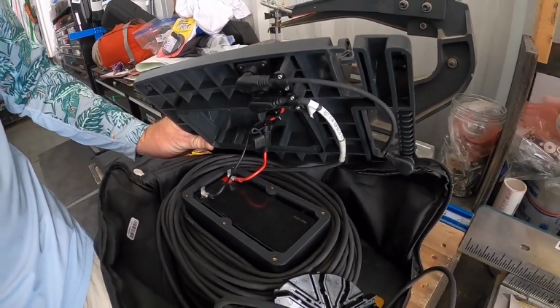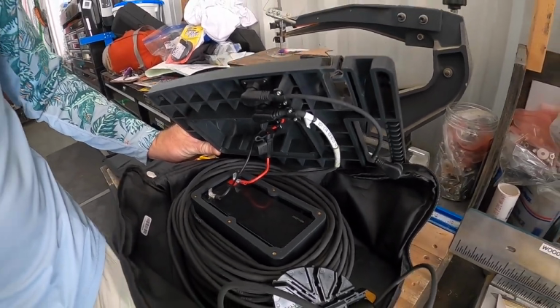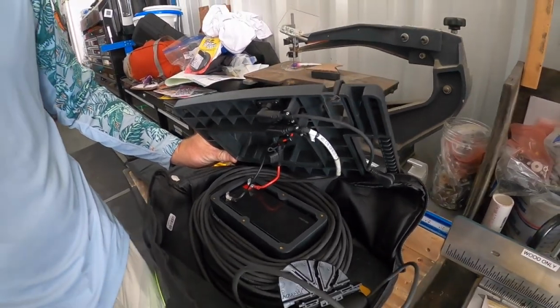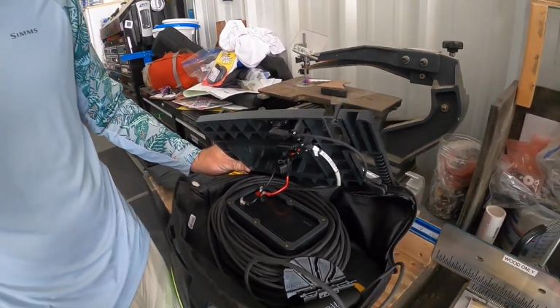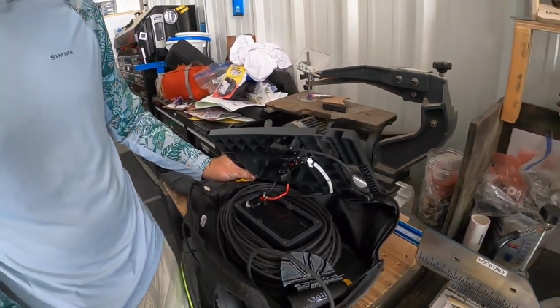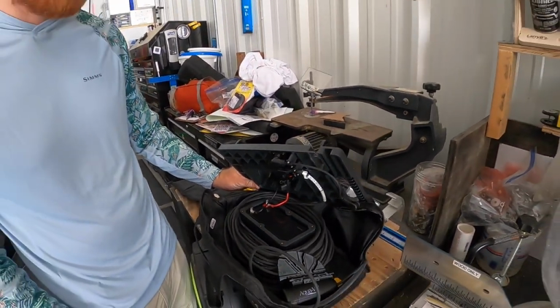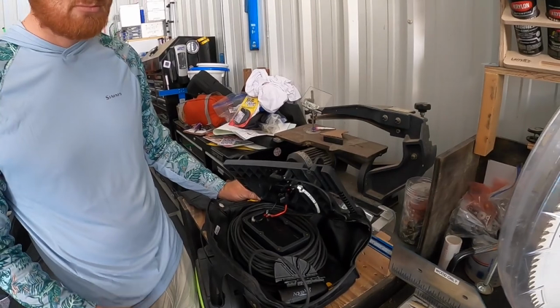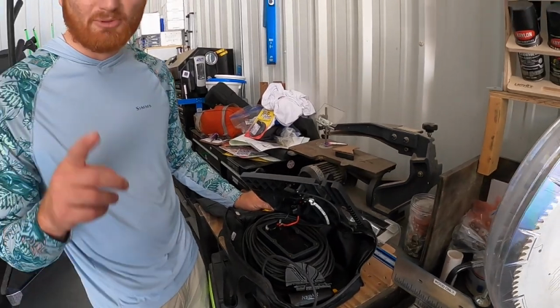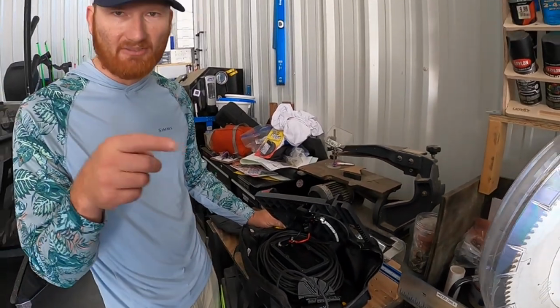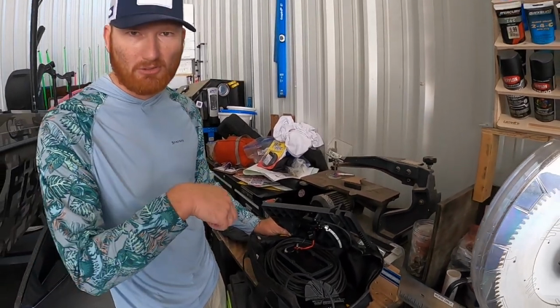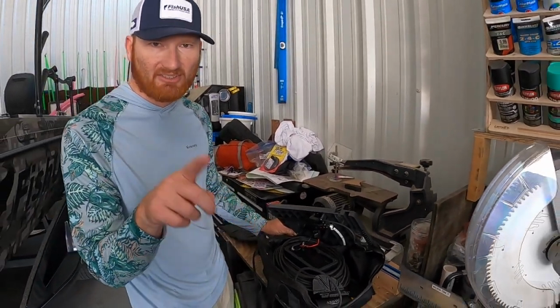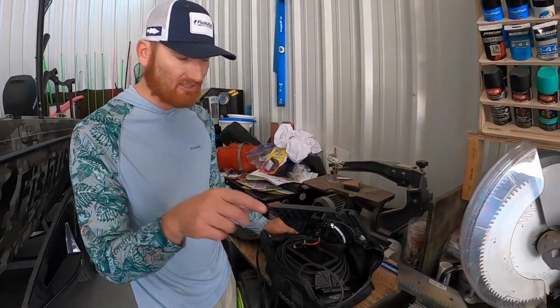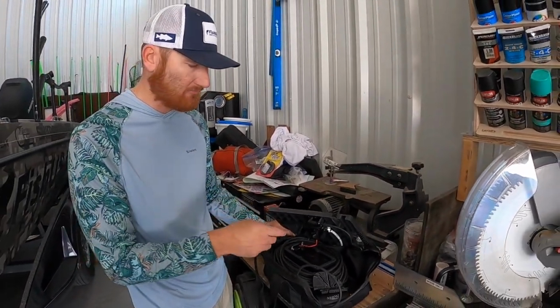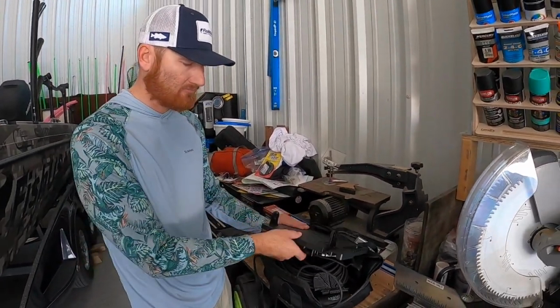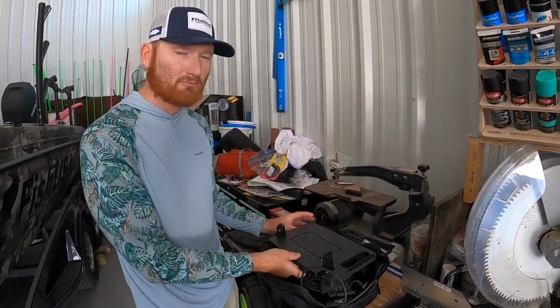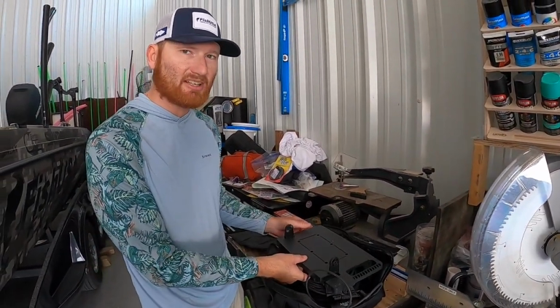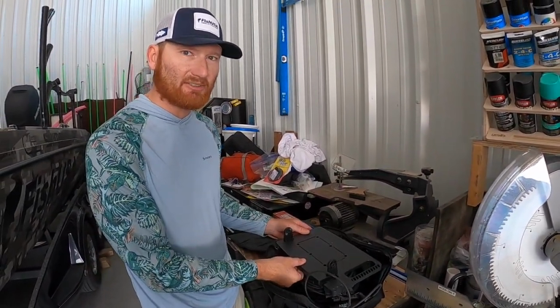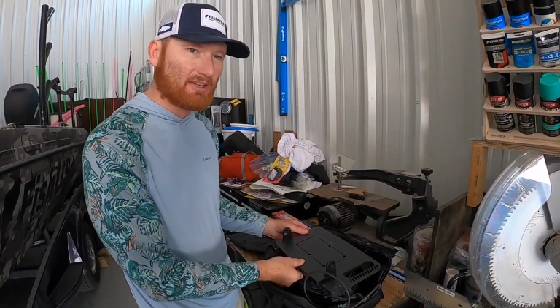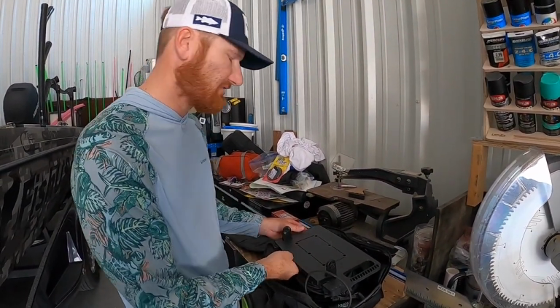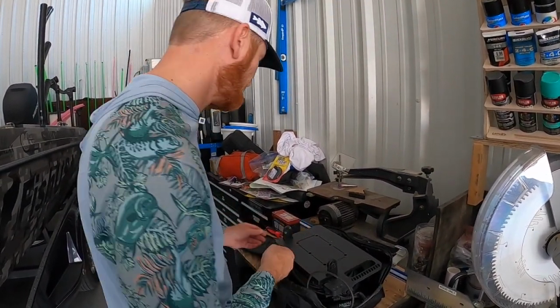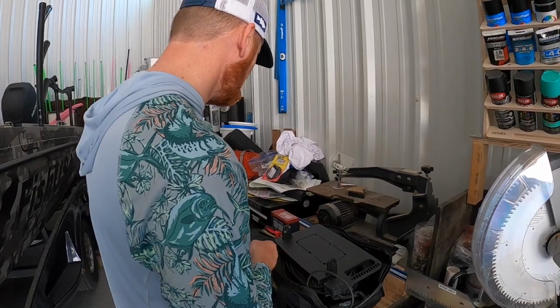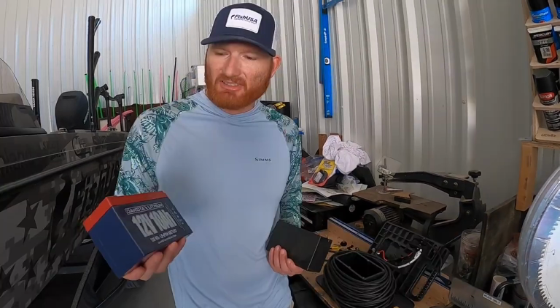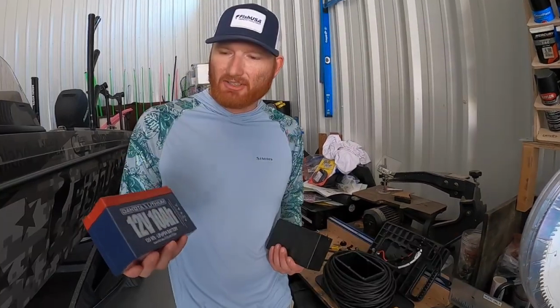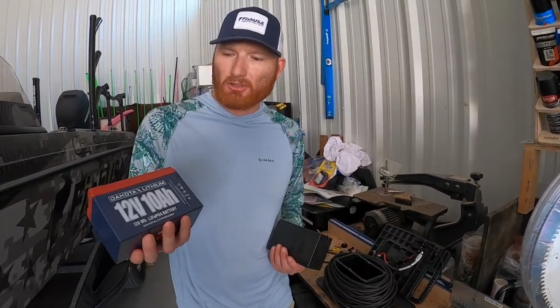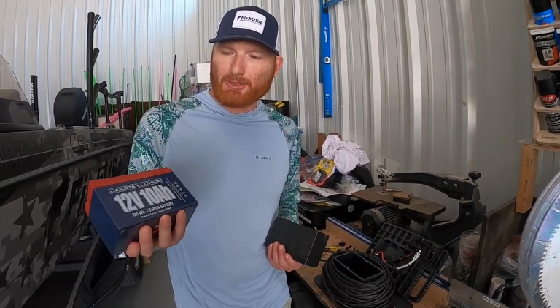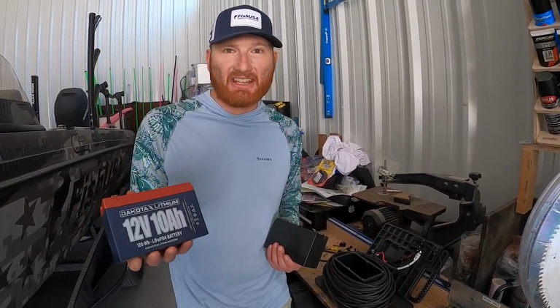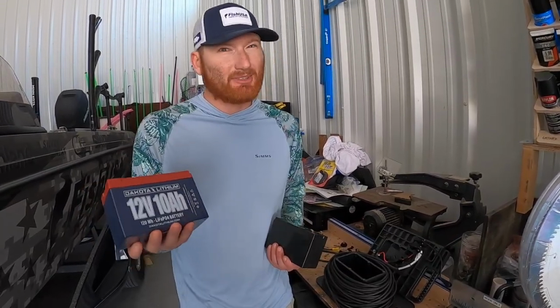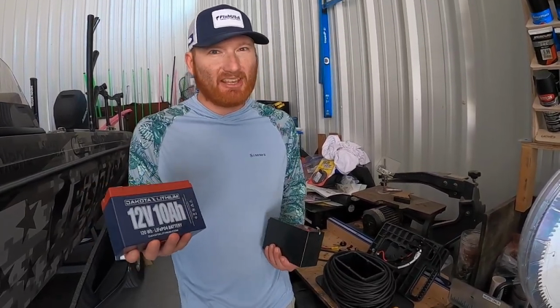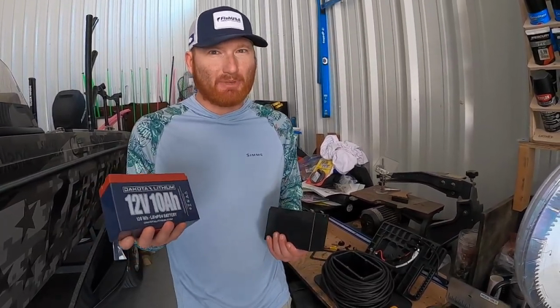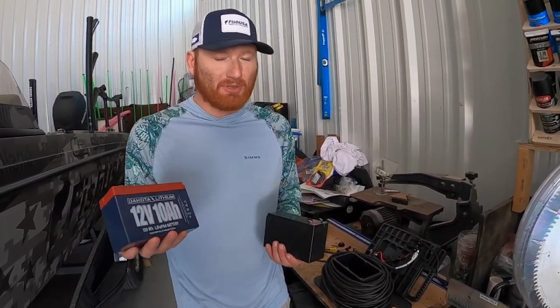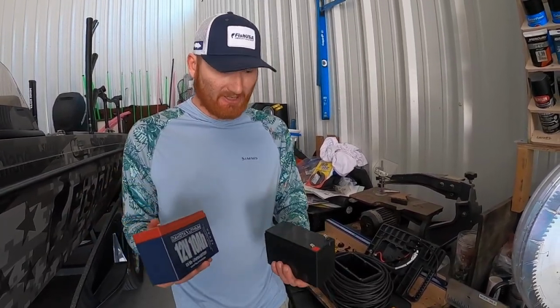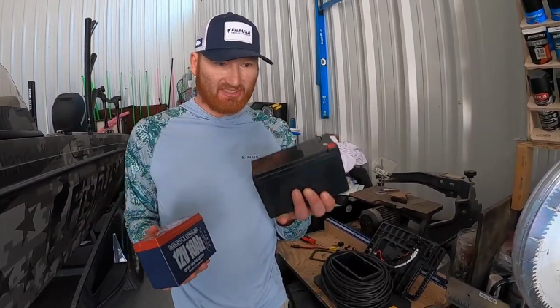We're going to make an access so that we can charge without having to do all this every time, but still have that lithium battery in there. I selected the Dakota Lithium 10 amp because that's really the biggest we can fit in there.